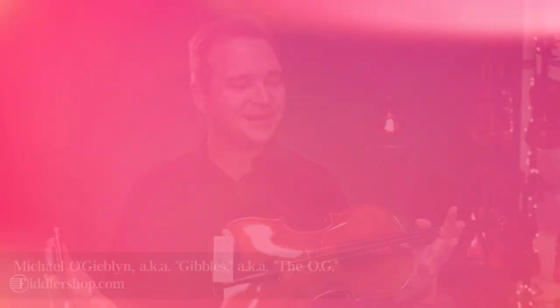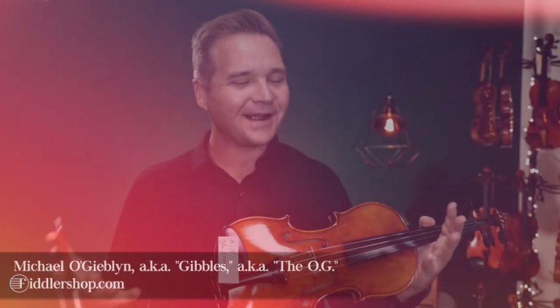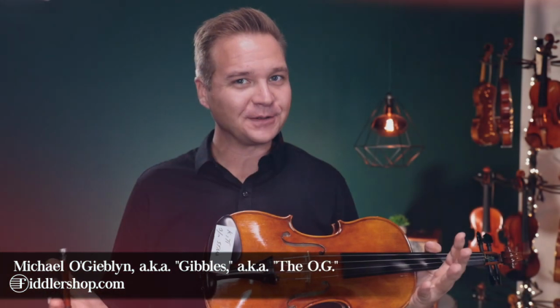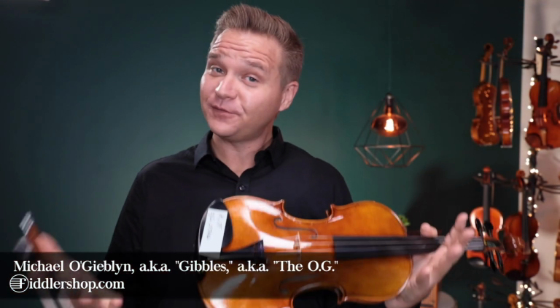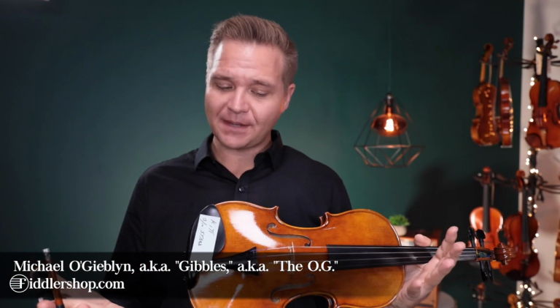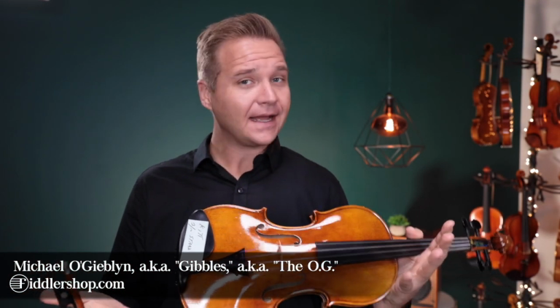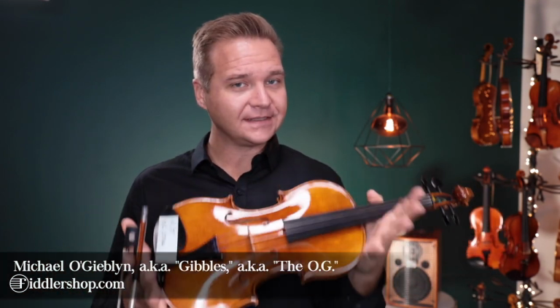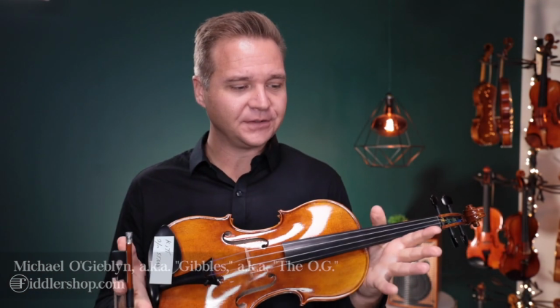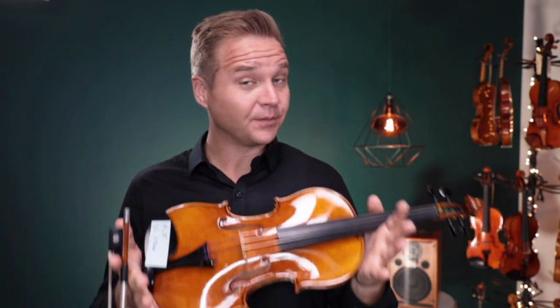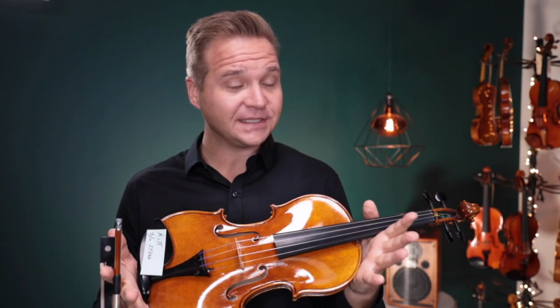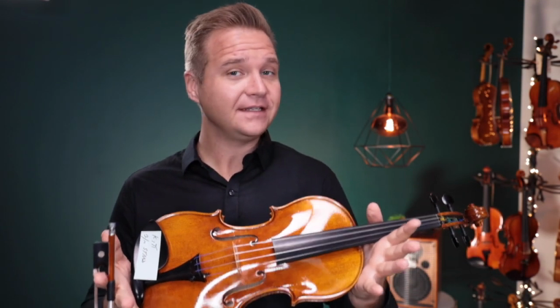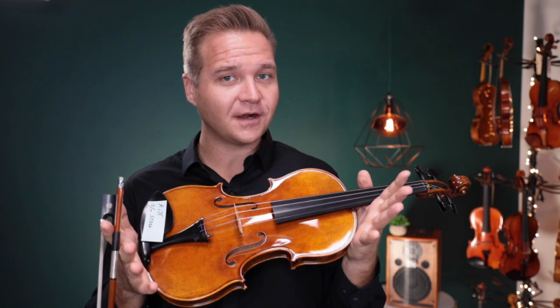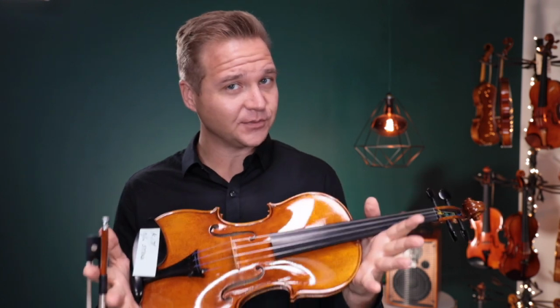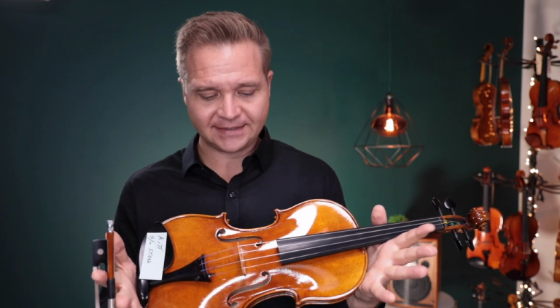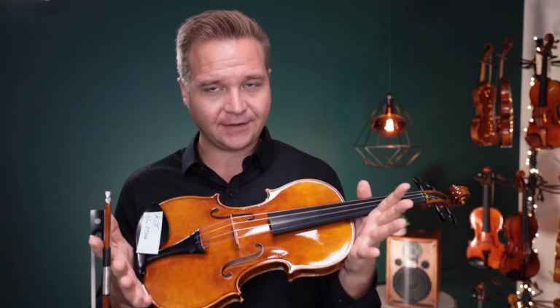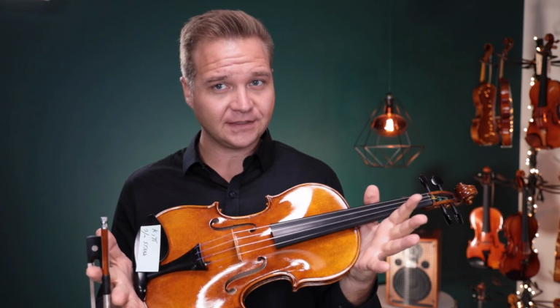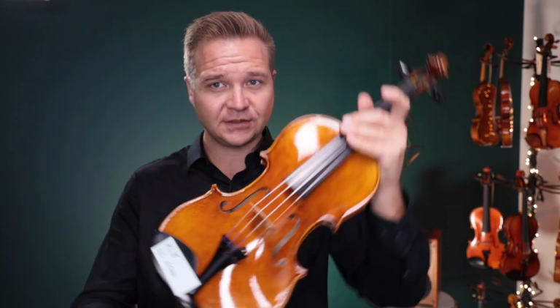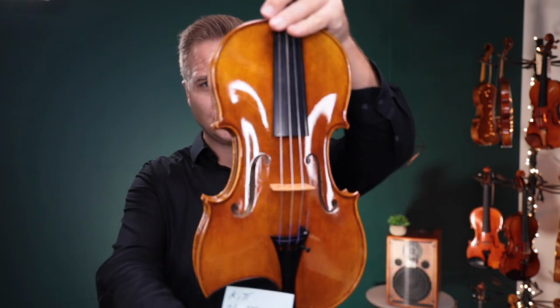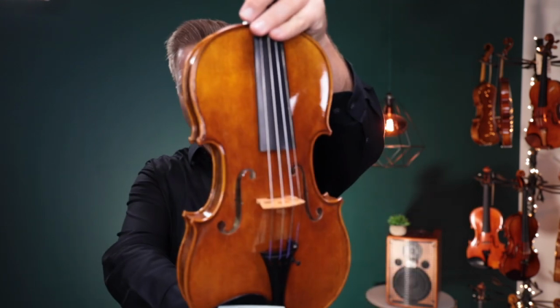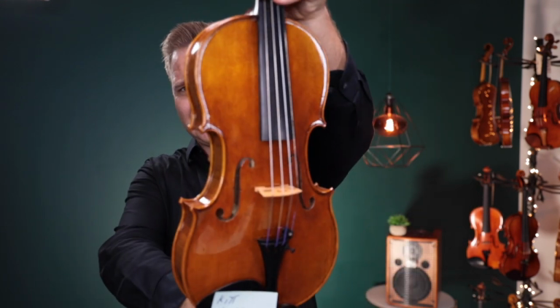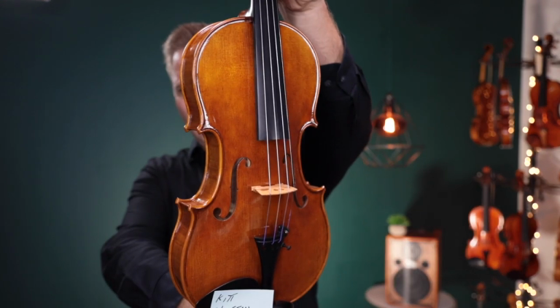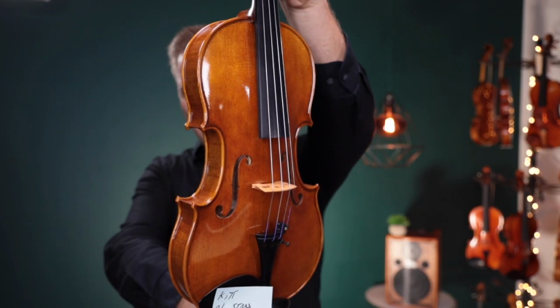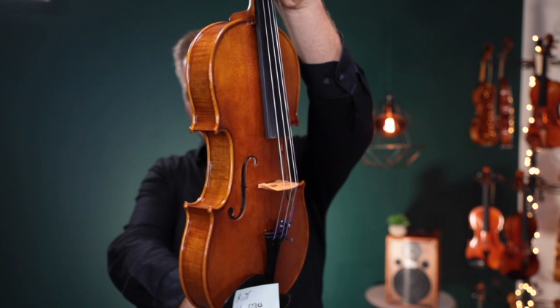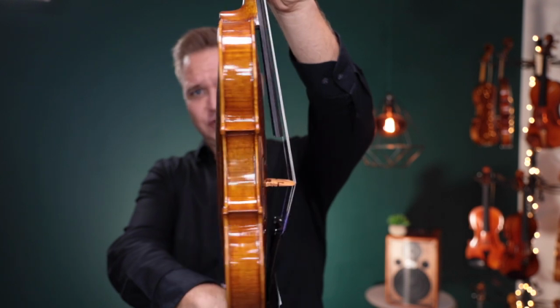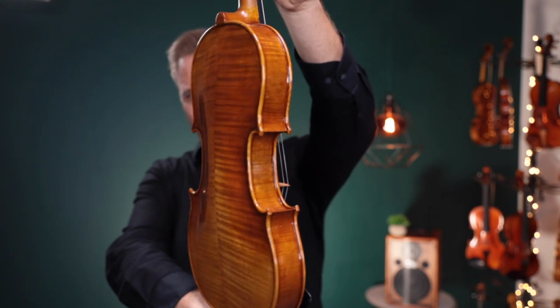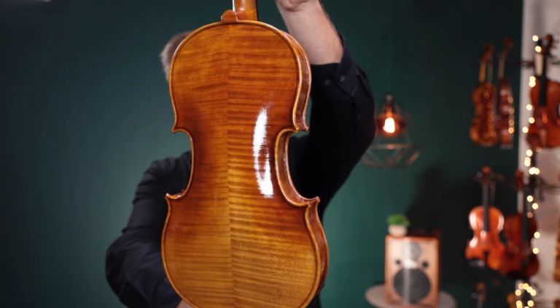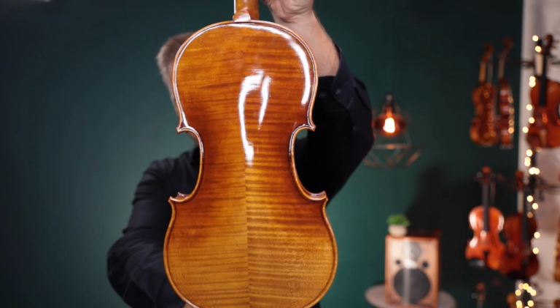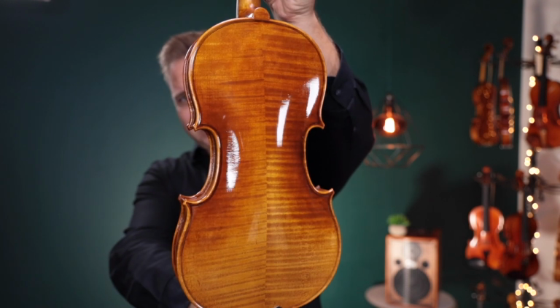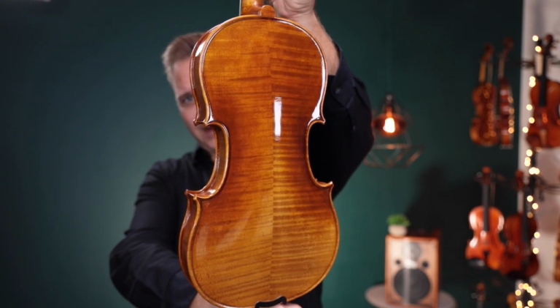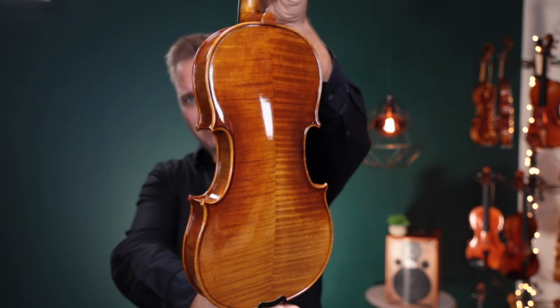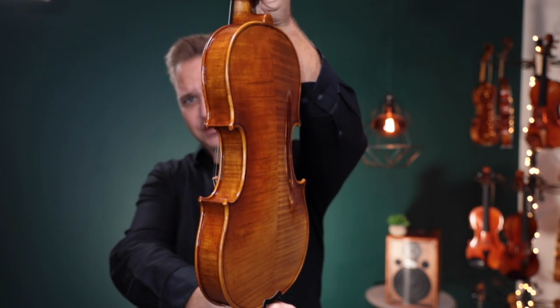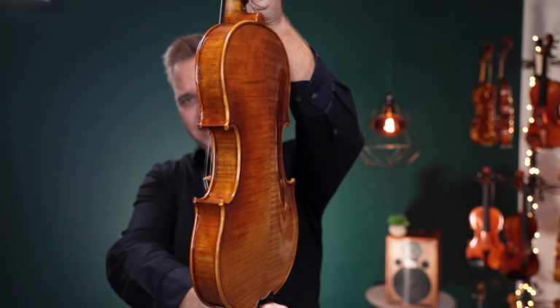Hello there! I'm Michael O'Giblin with FiddlerShop.com. This is a video I'm making specifically for our dear customer Kit. I have two violins for you listening to this. The first one is the Holstein Bench Stradivarius — sometimes we call this the standard Bench Stradivarius.